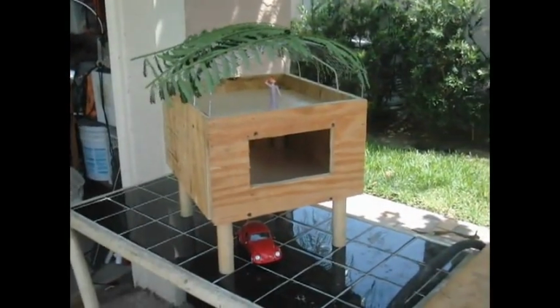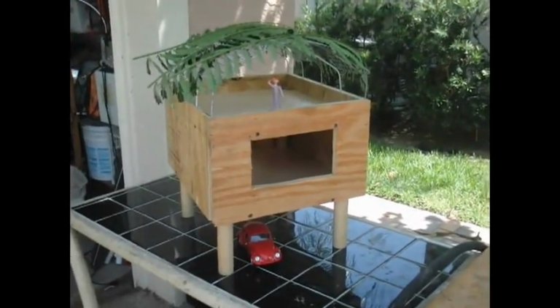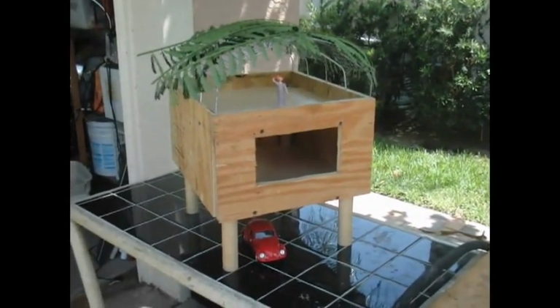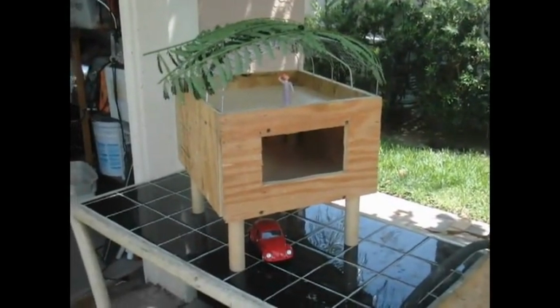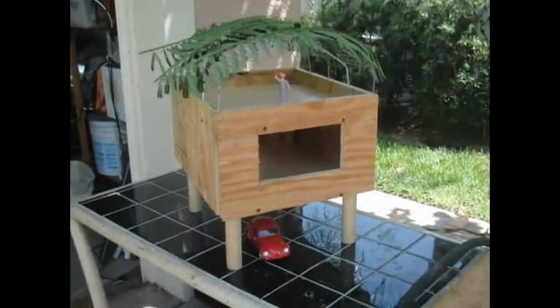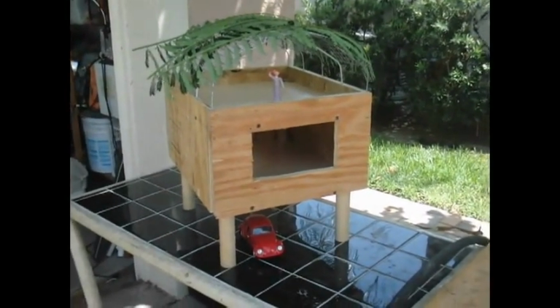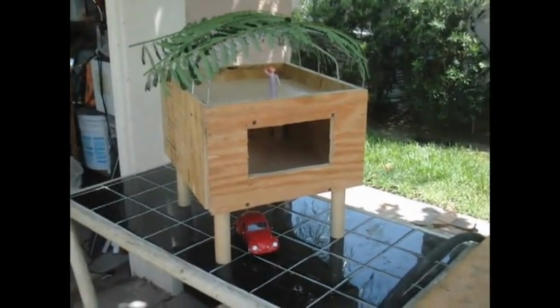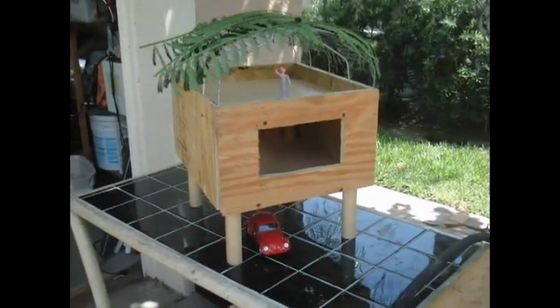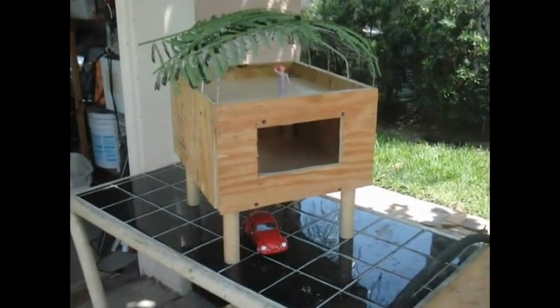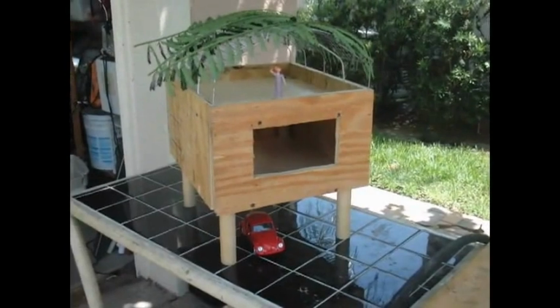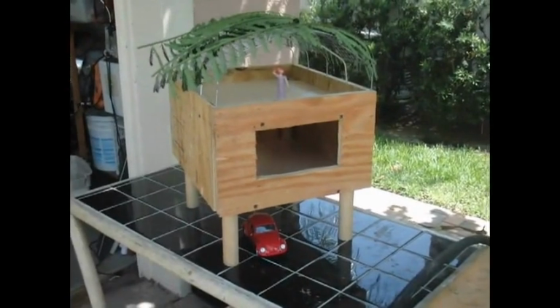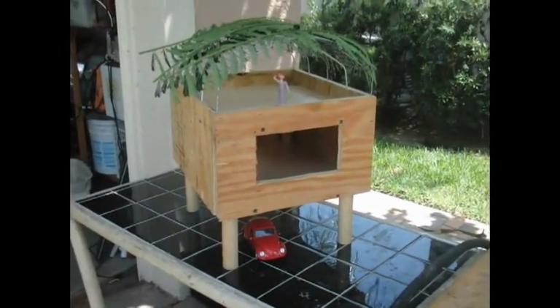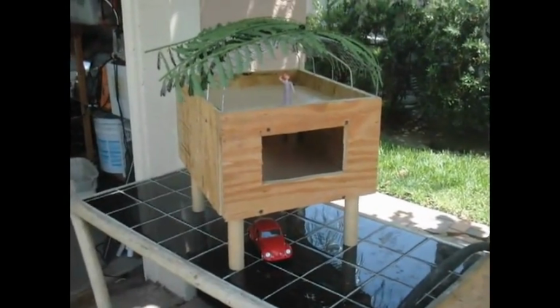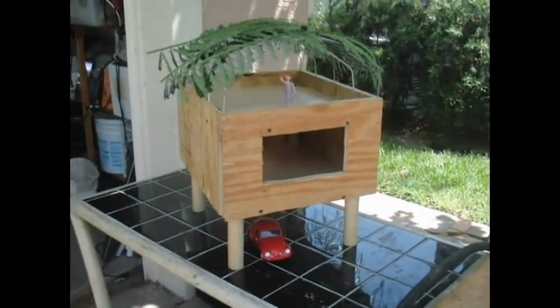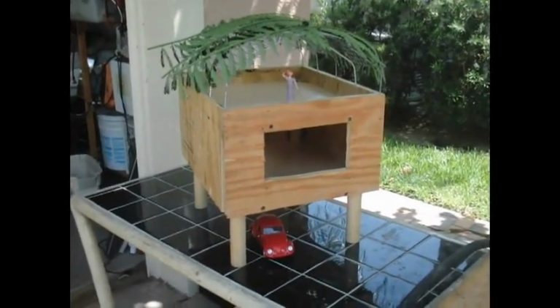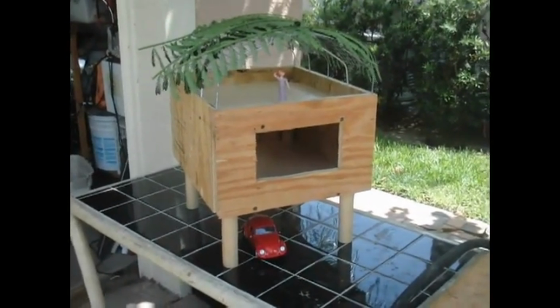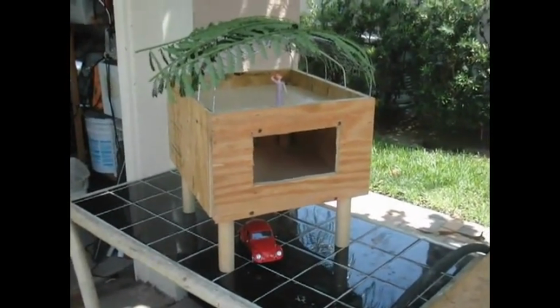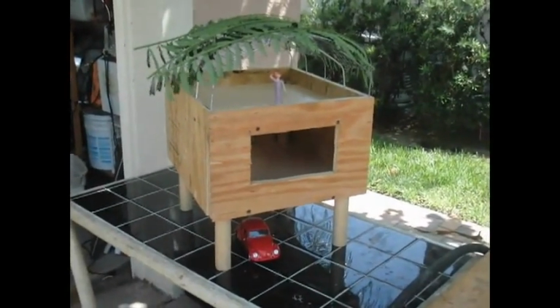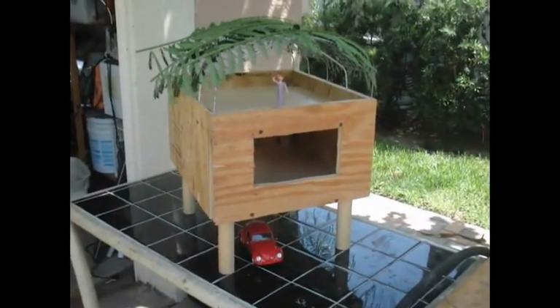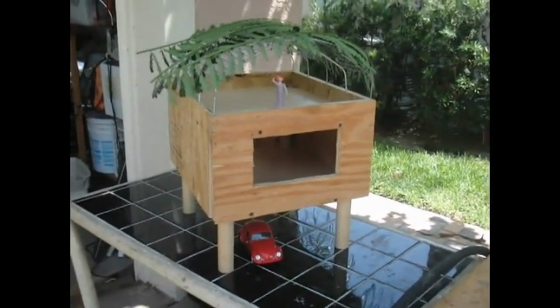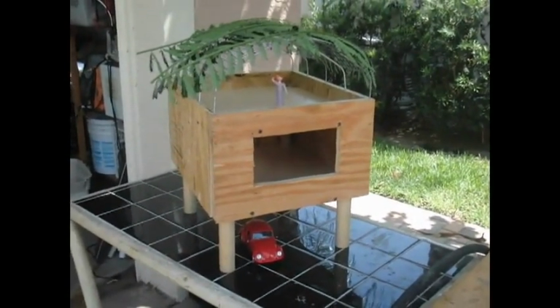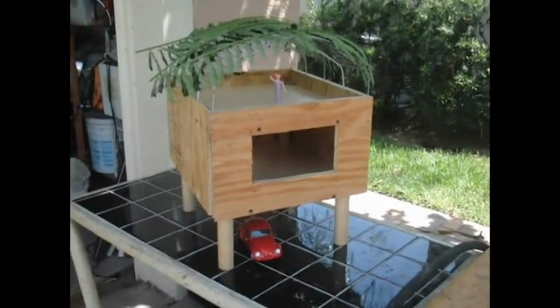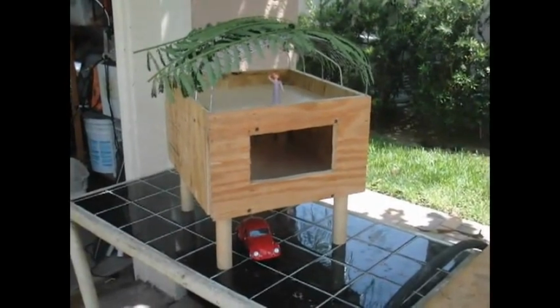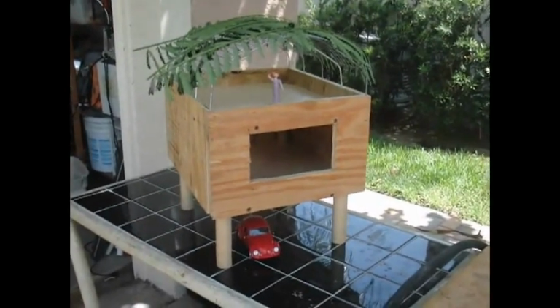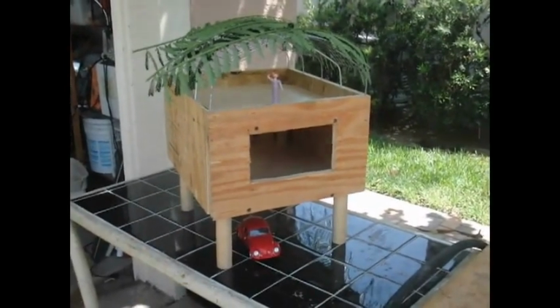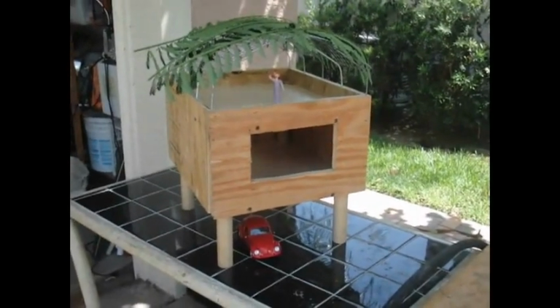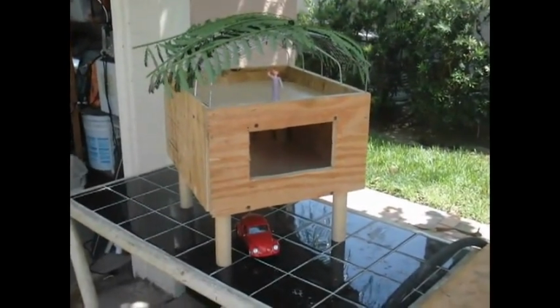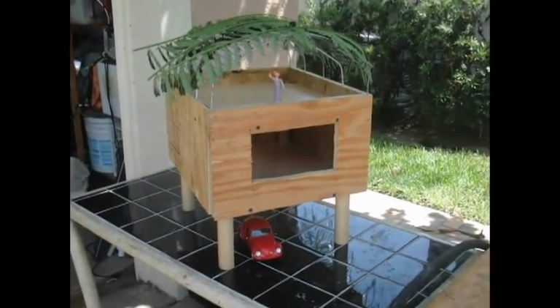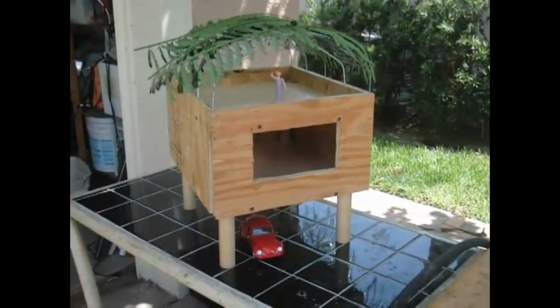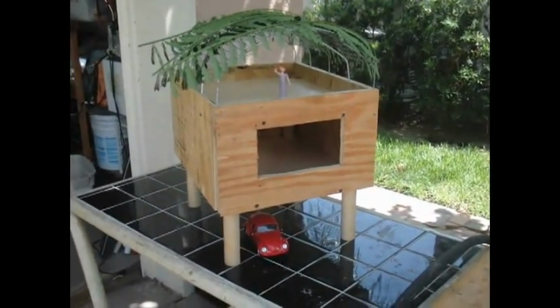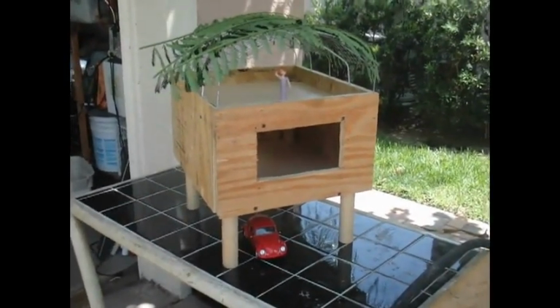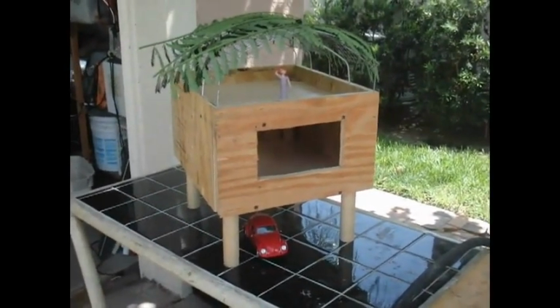Hi, this is Boynton Stew, and this is a wood mock-up of what I consider to be a hurricane-proof, flood-proof, termite-proof, and energy-saving house.